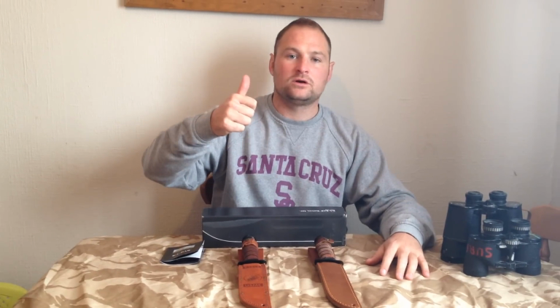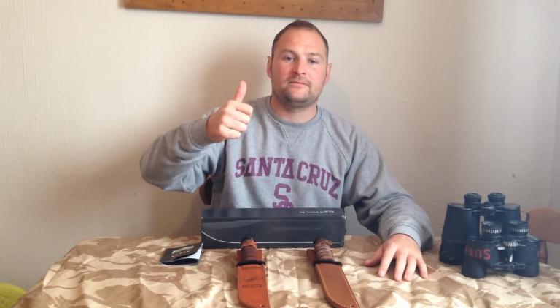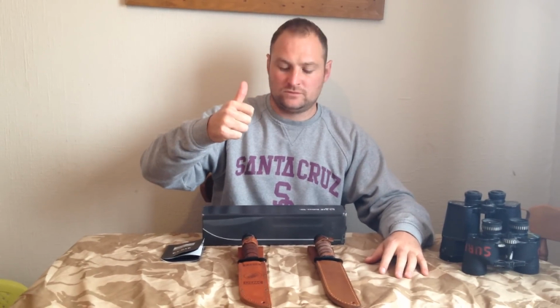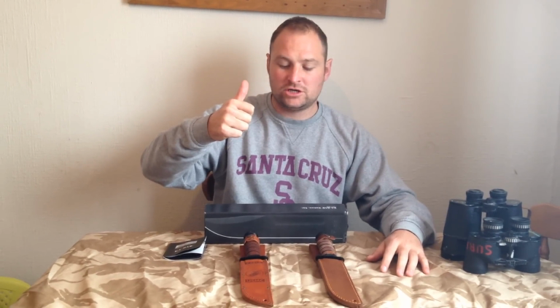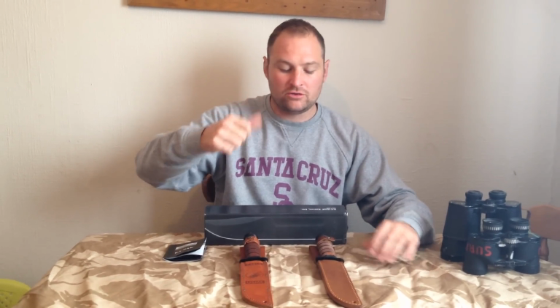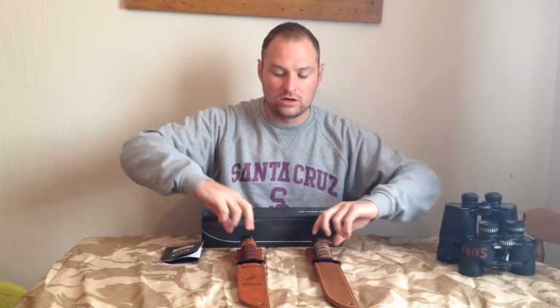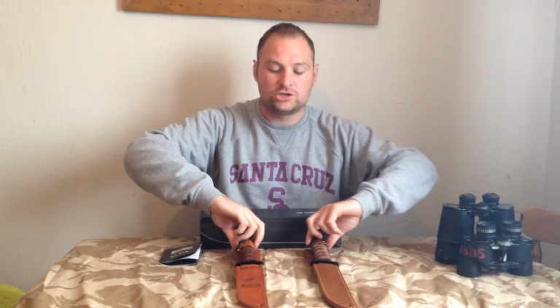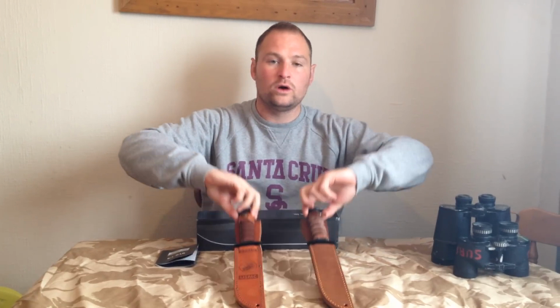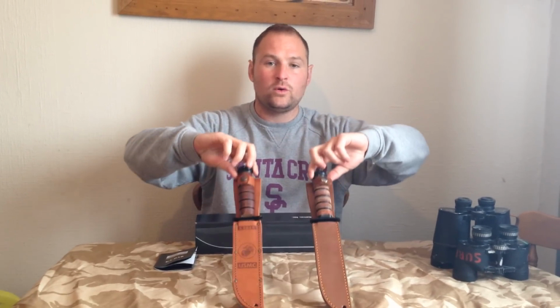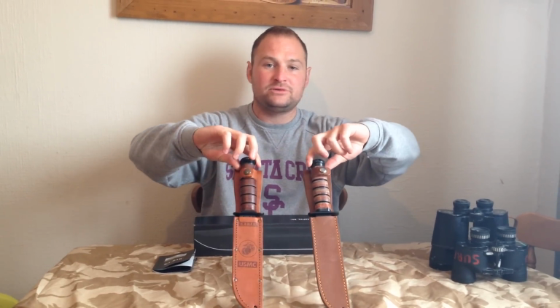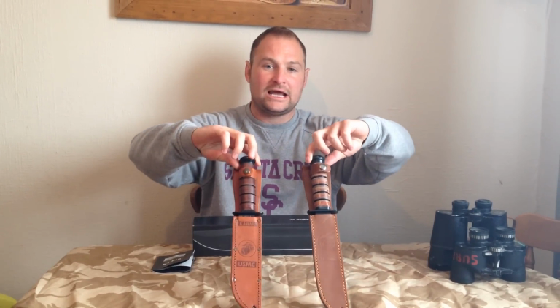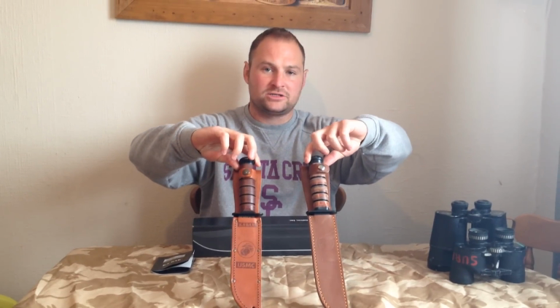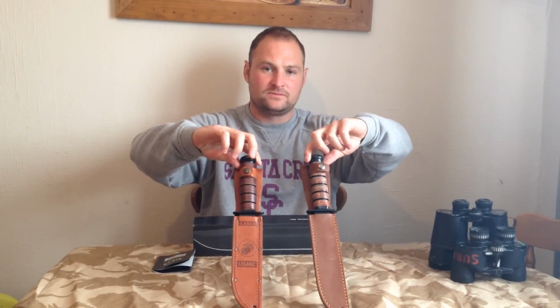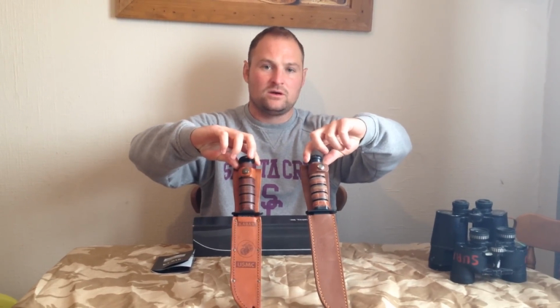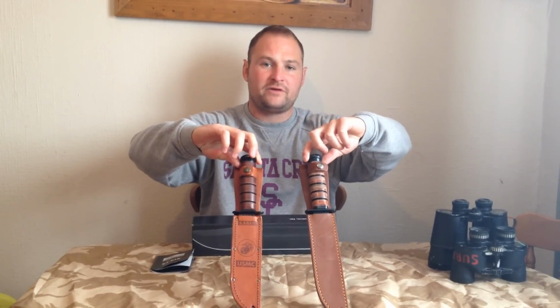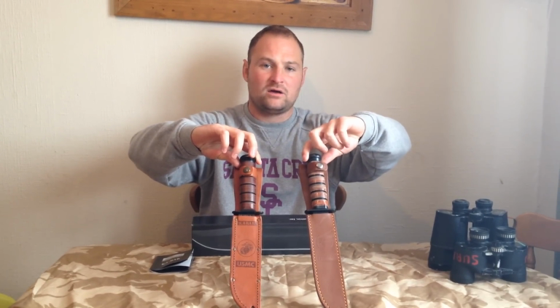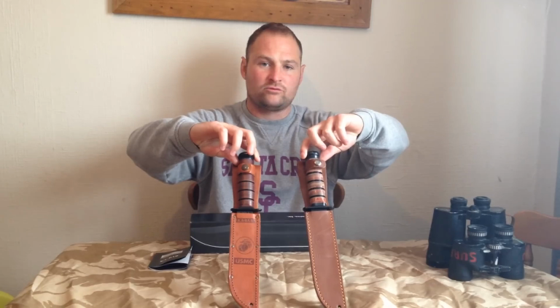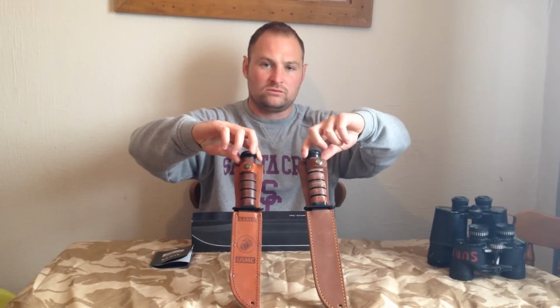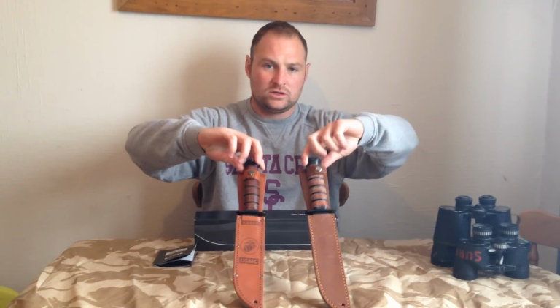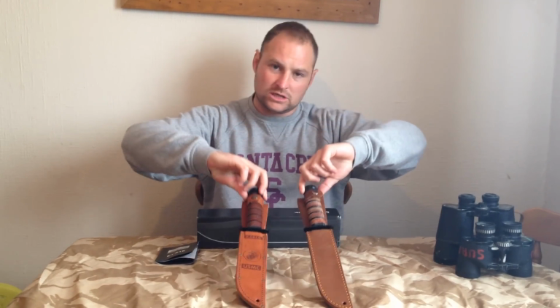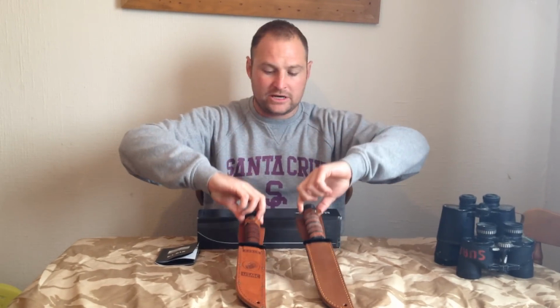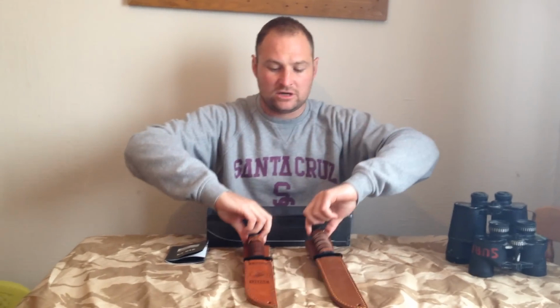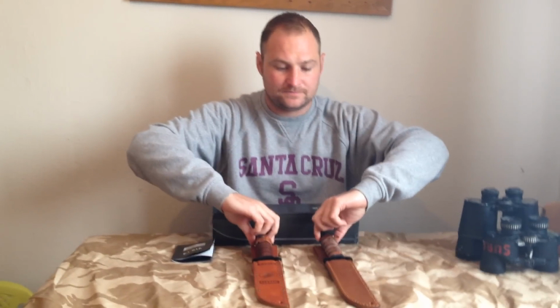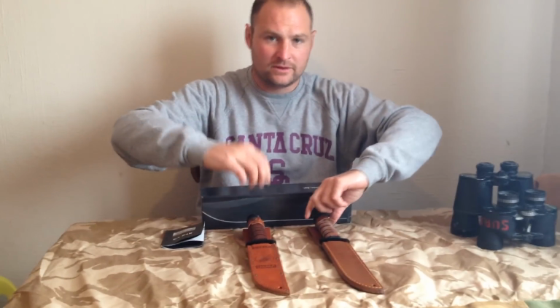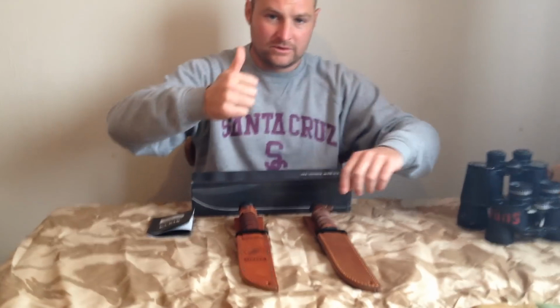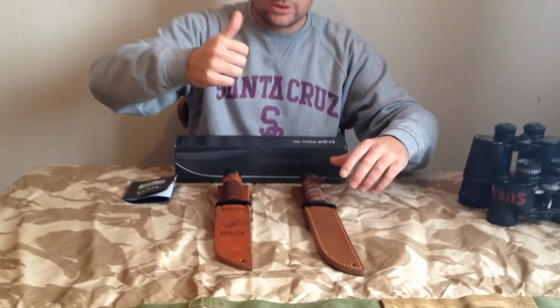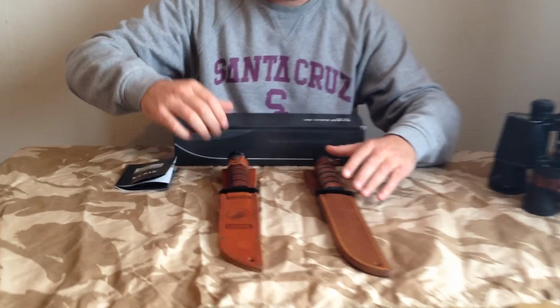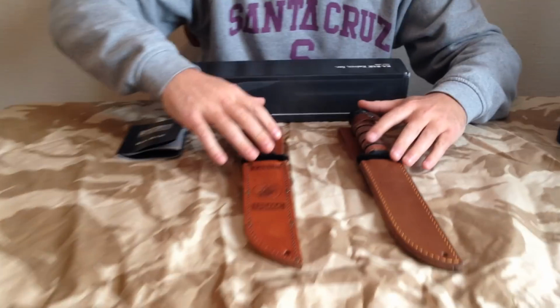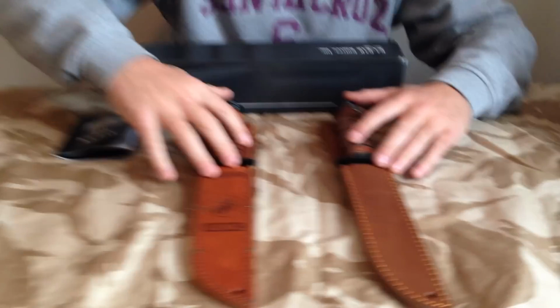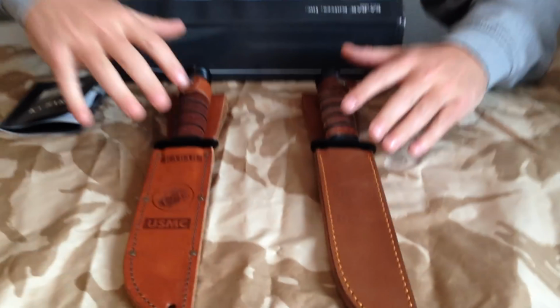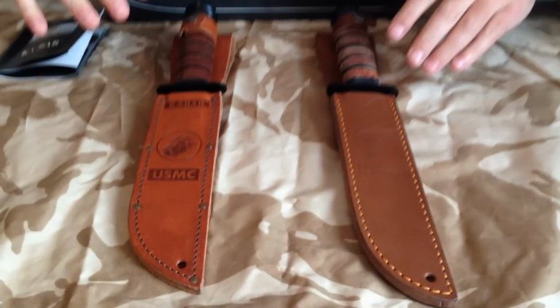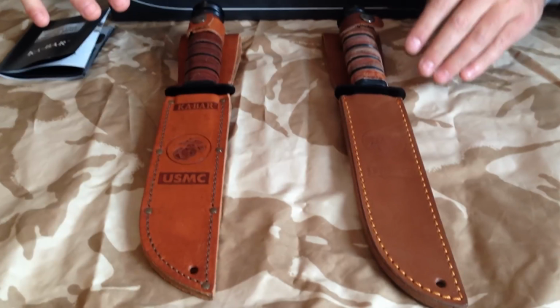Right there, just going to show you two USMC KA-BAR knives, one fake, one real. So come in and have a look. My little boy's on the camera — try and keep it nice and sturdy, Leo.